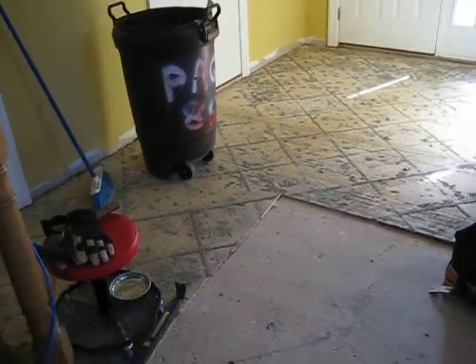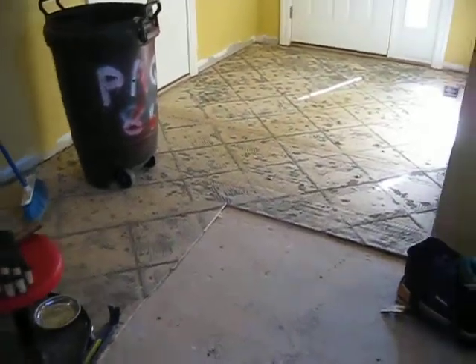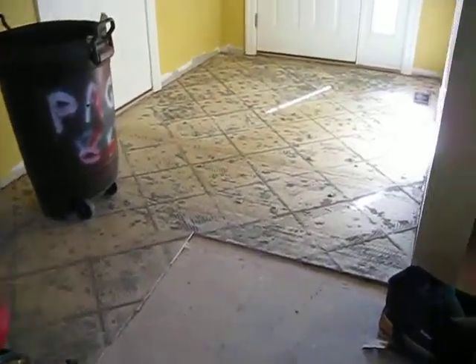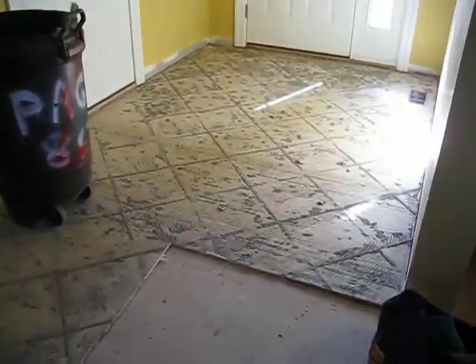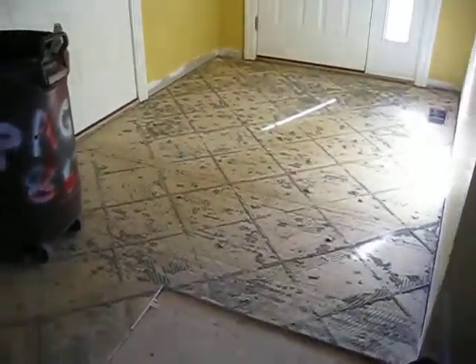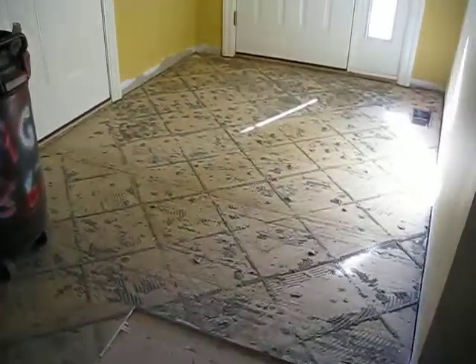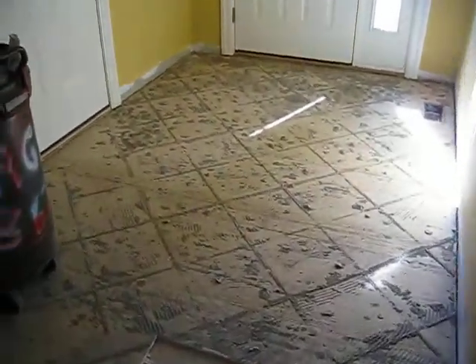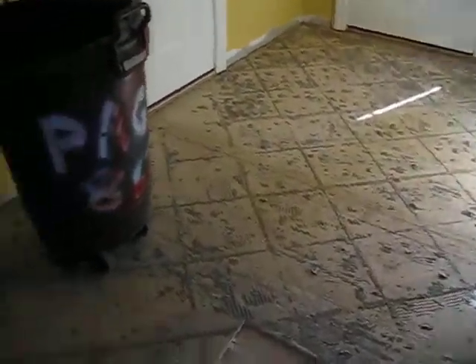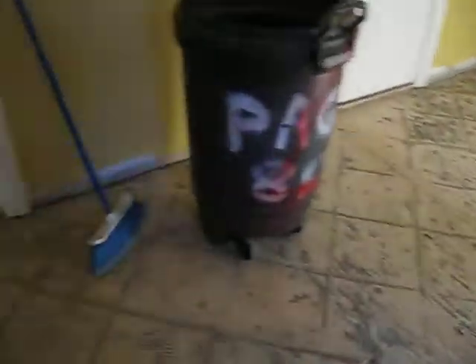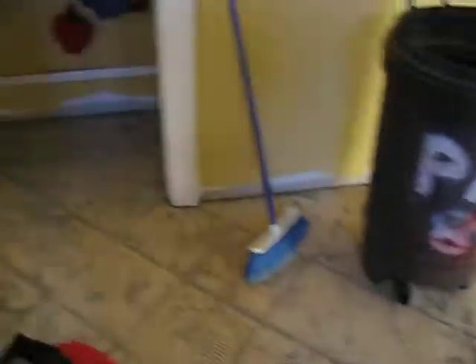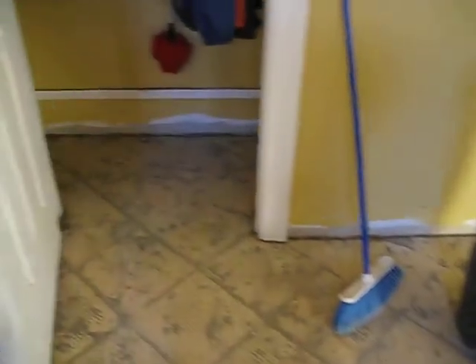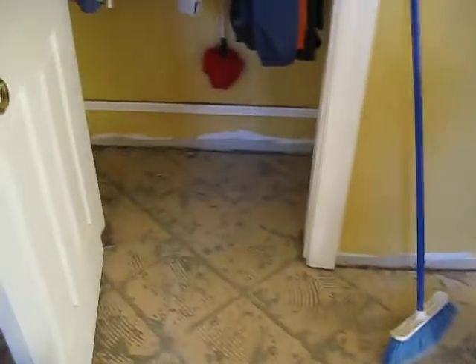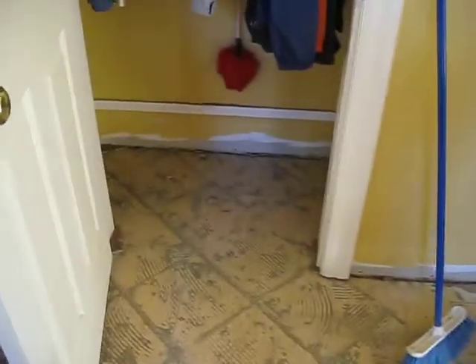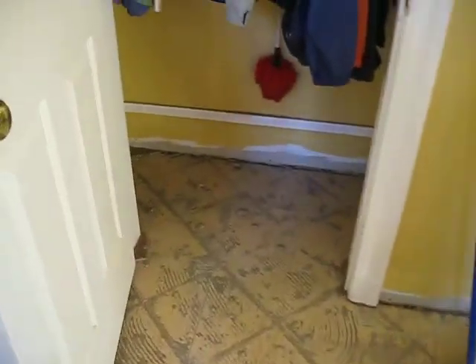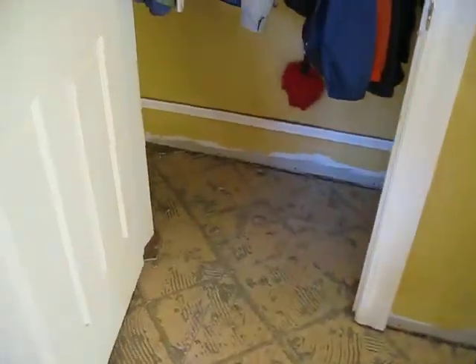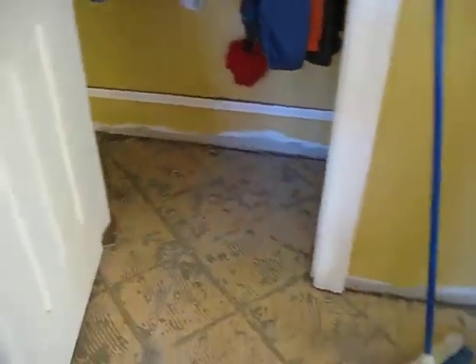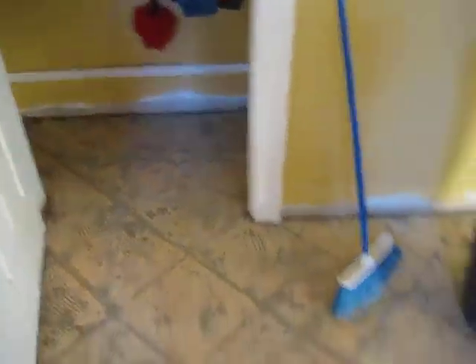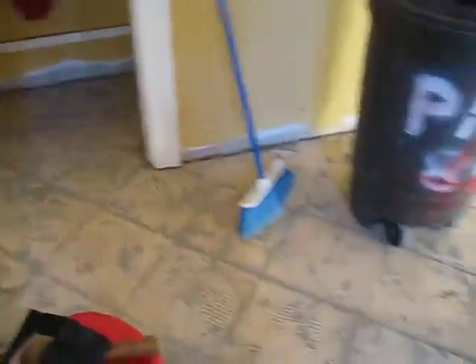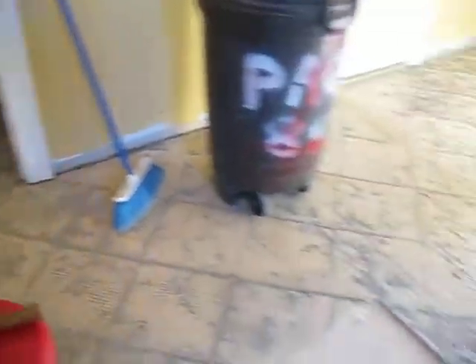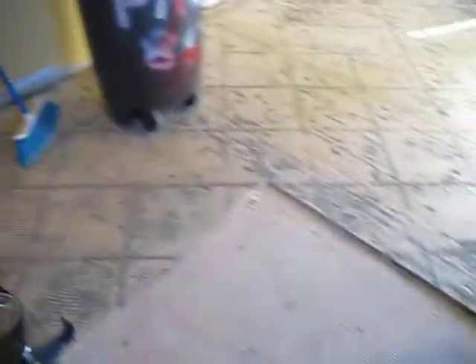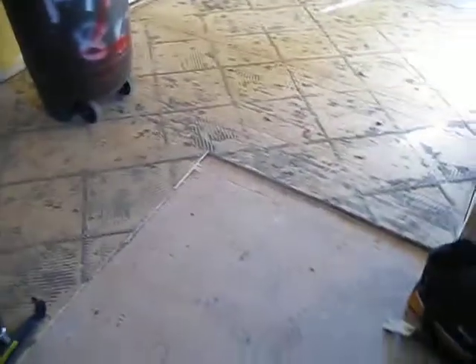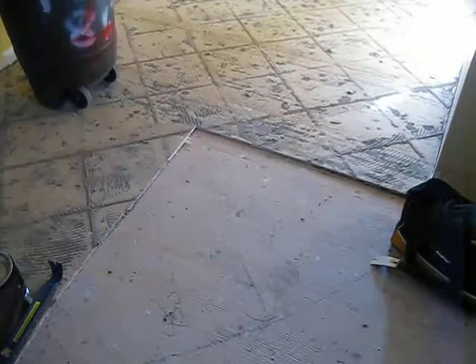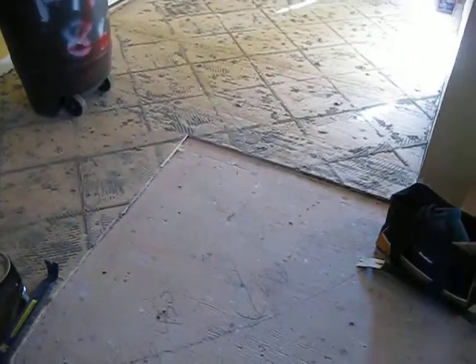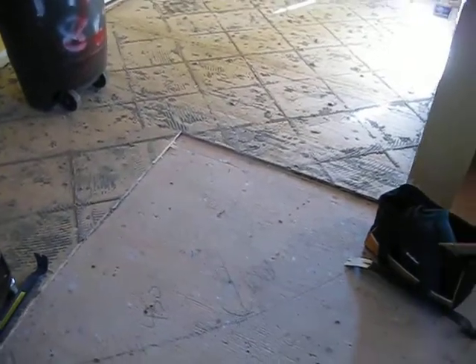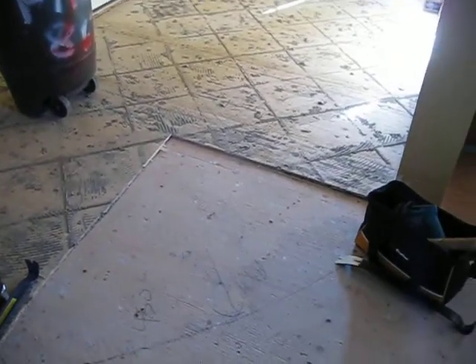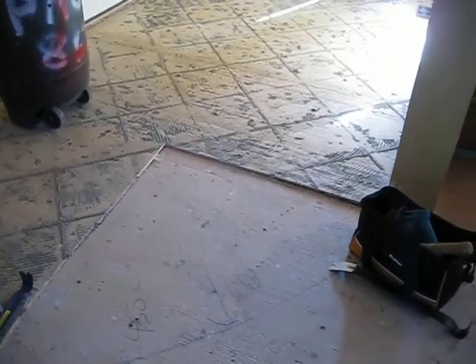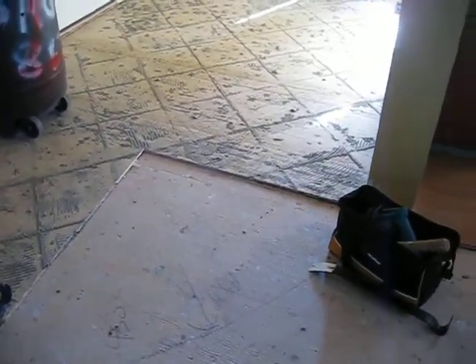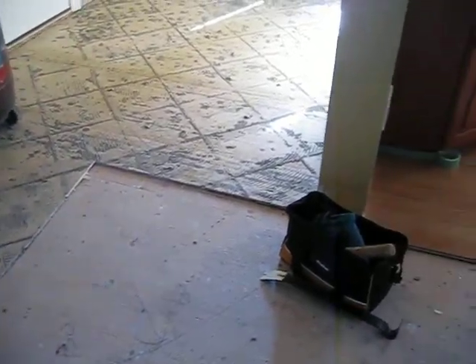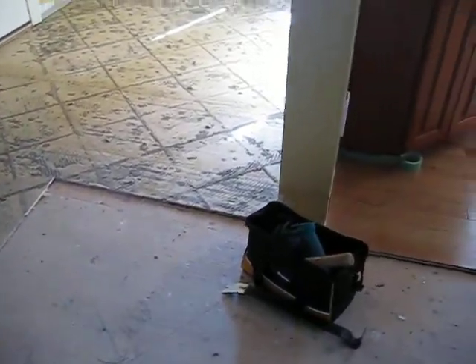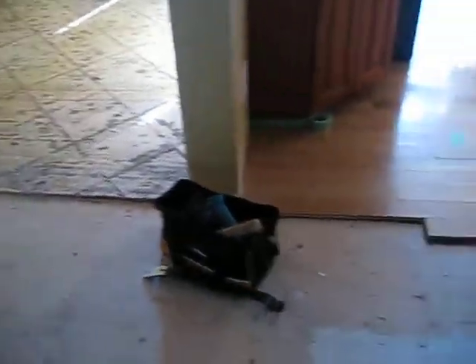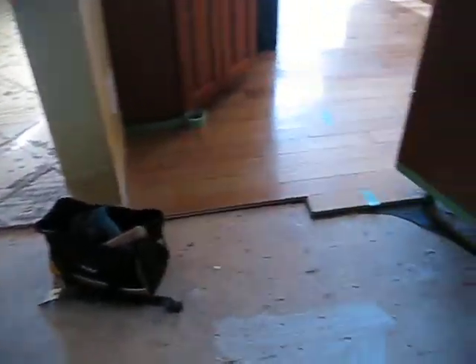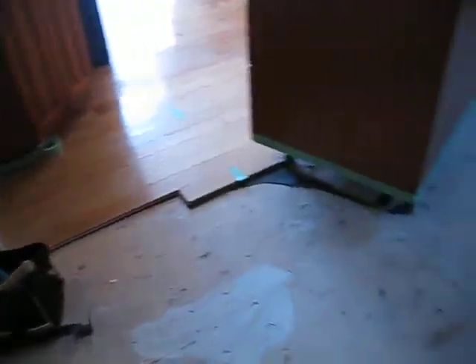Okay, here we are on day two. I've got most of the tile out. Closet's all empty. Baseboards are off. A little bit of the underlay is removed — it's screwed down, so not too bad.